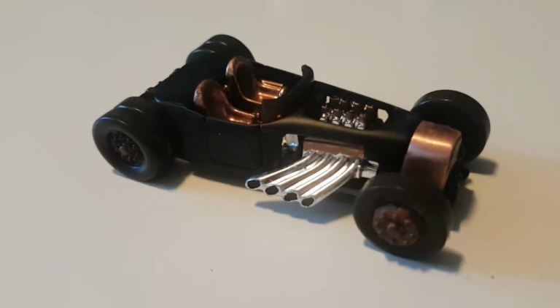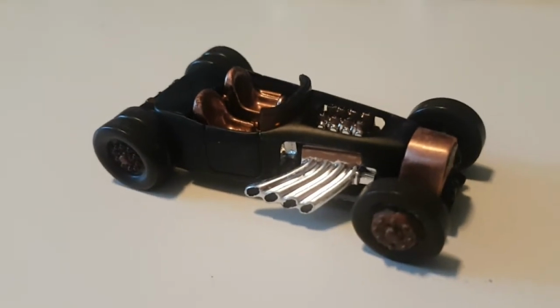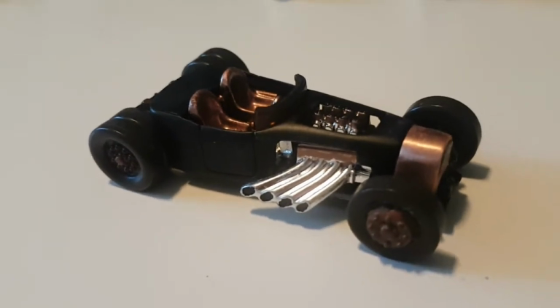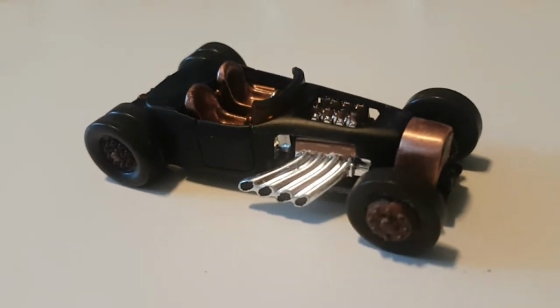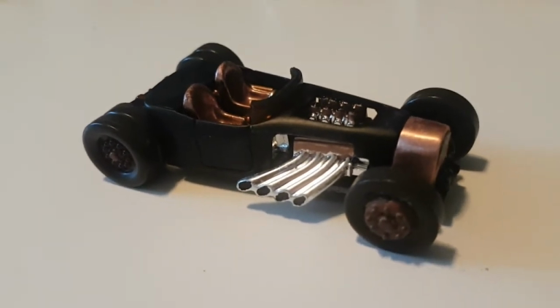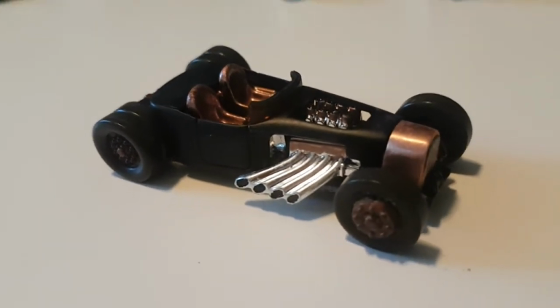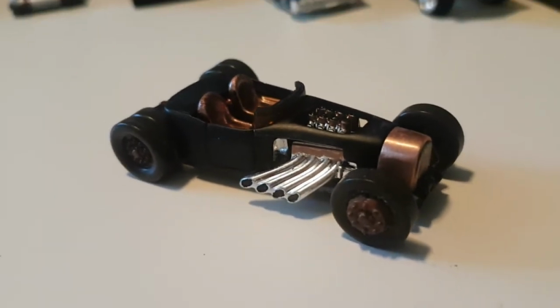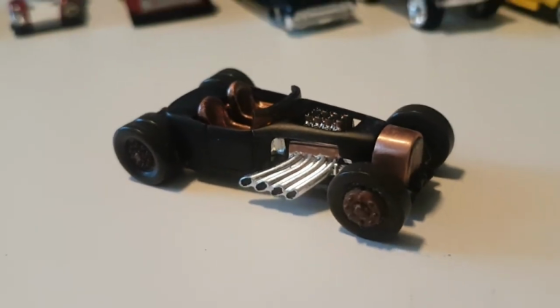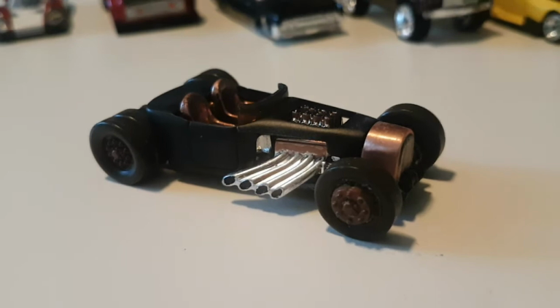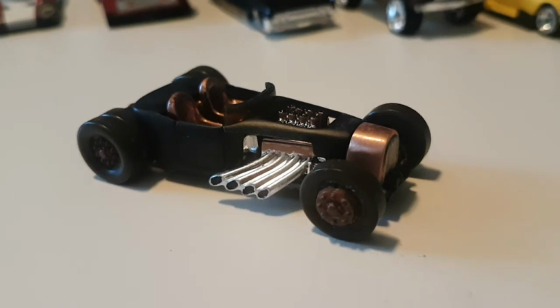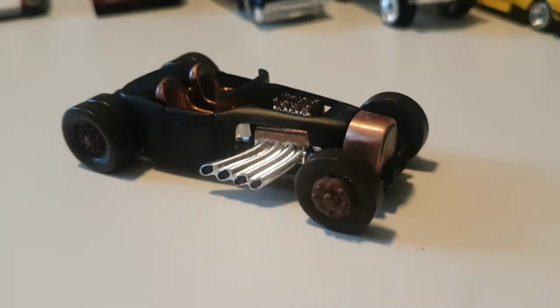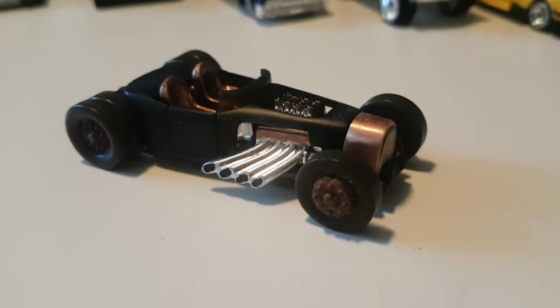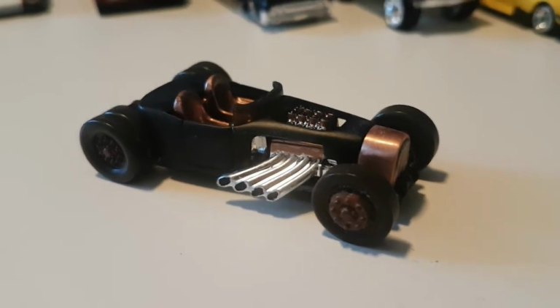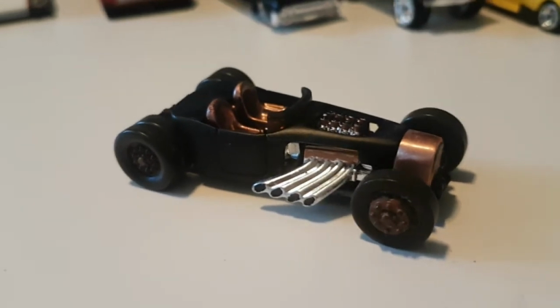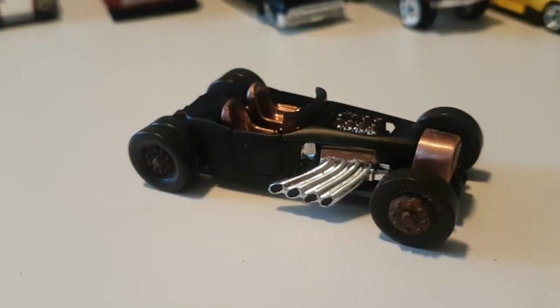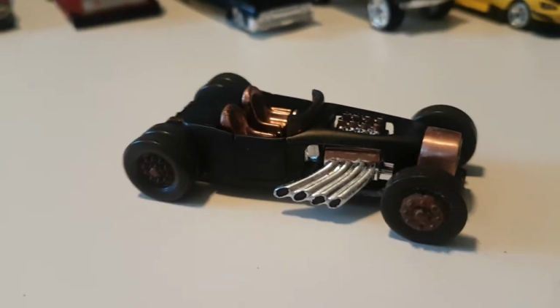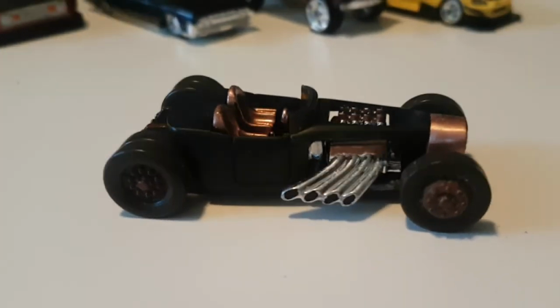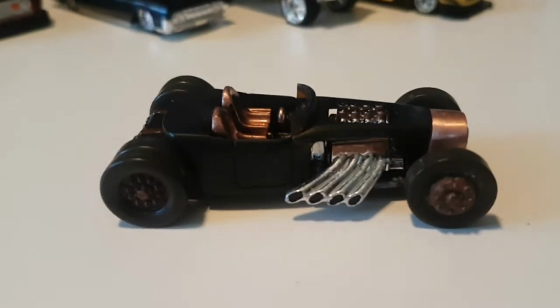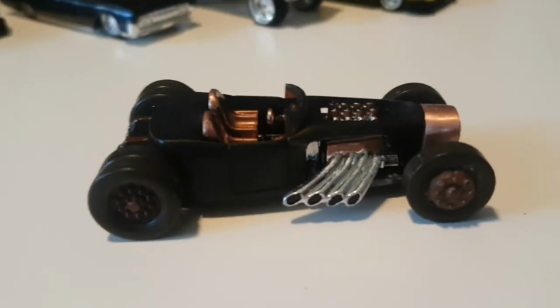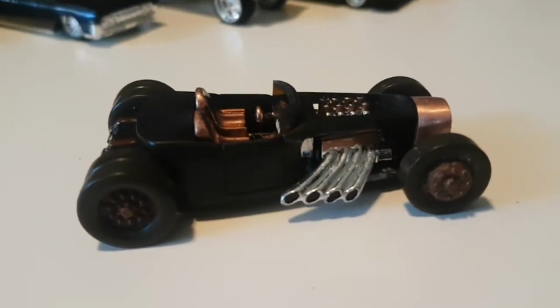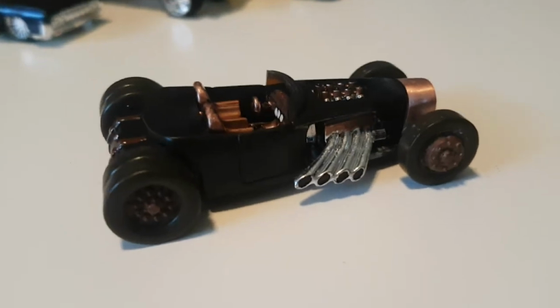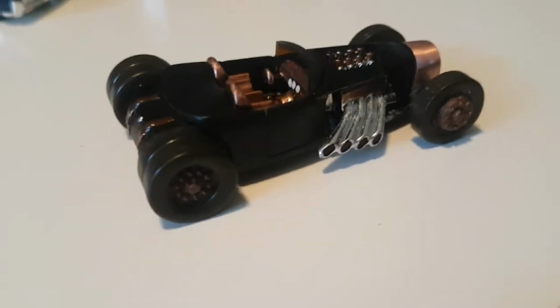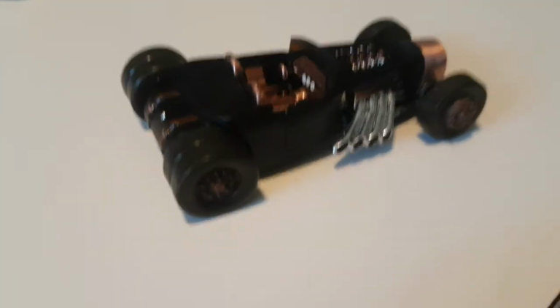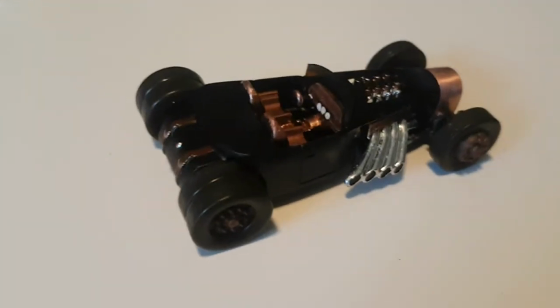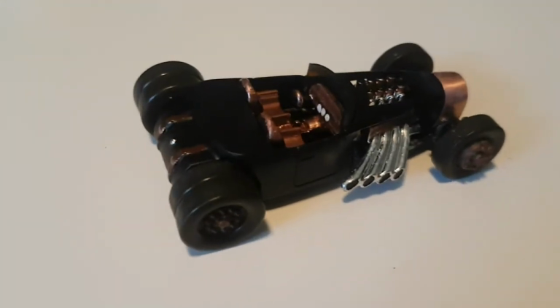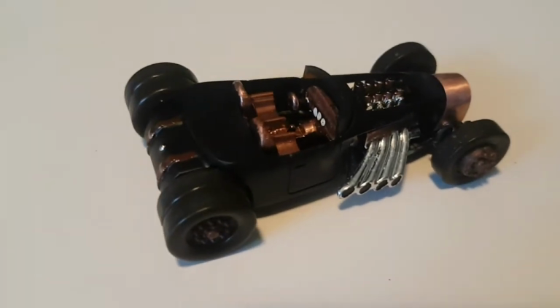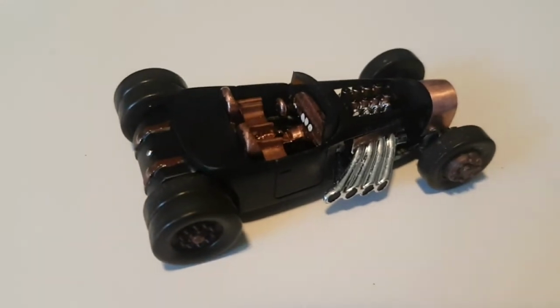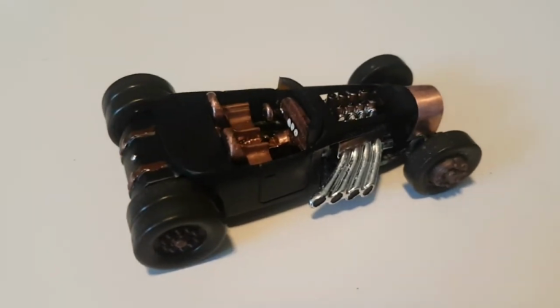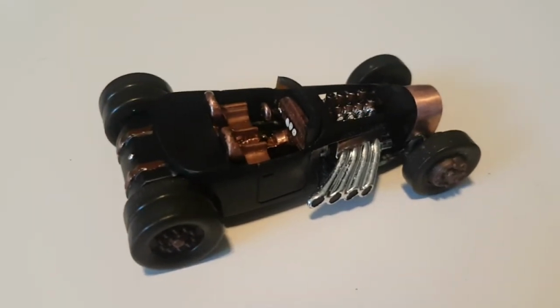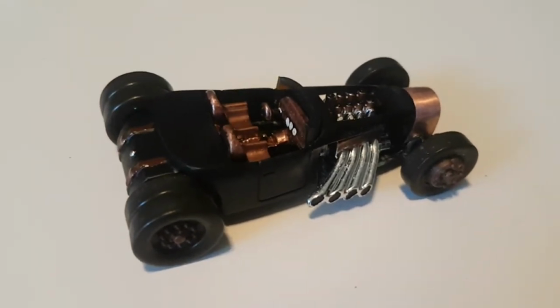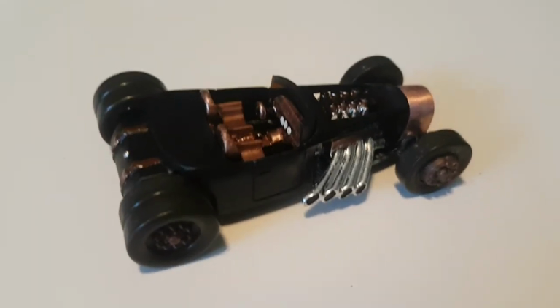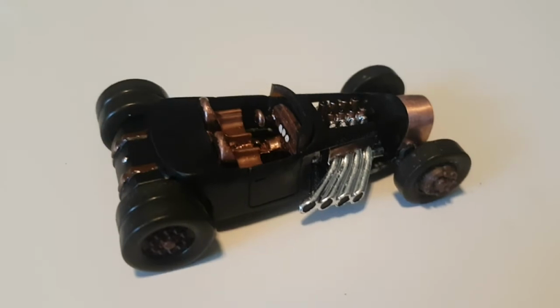Lots of filing on this car, but I really loved how it turned out — lots of likes on Facebook with it. Make sure you like, share, subscribe, and comment. See you on the next build, guys — bye for now!